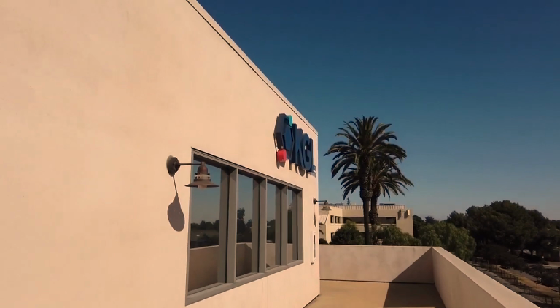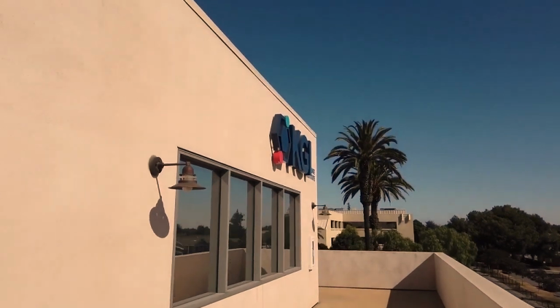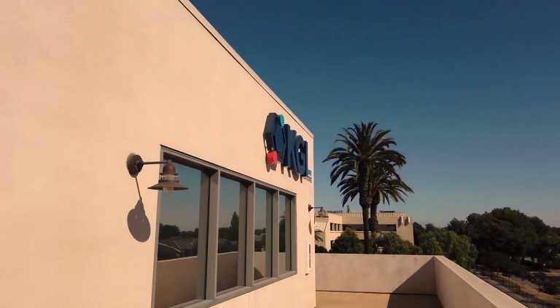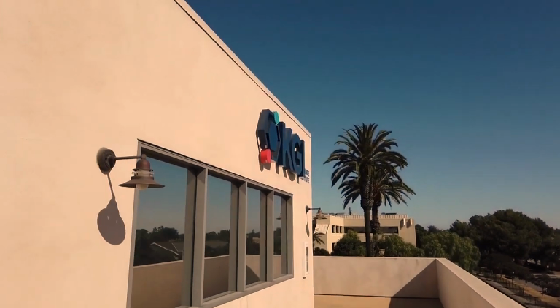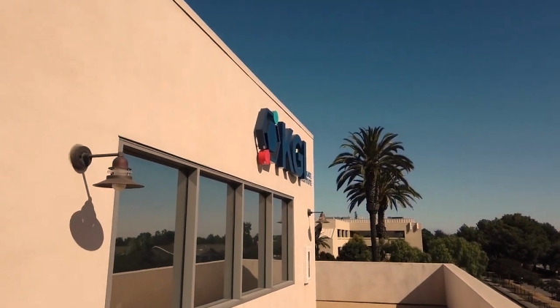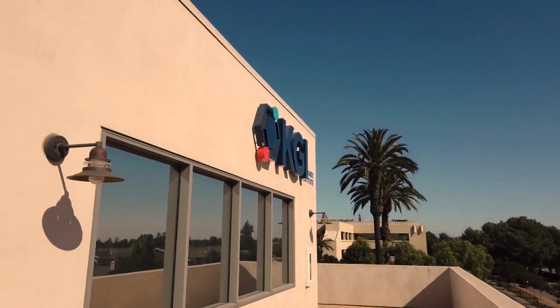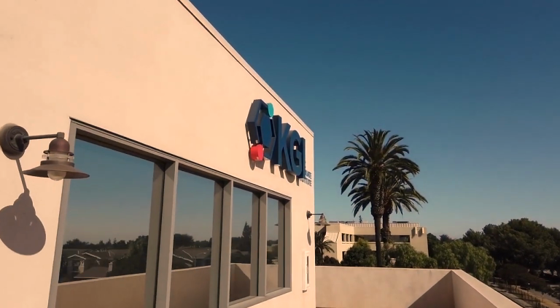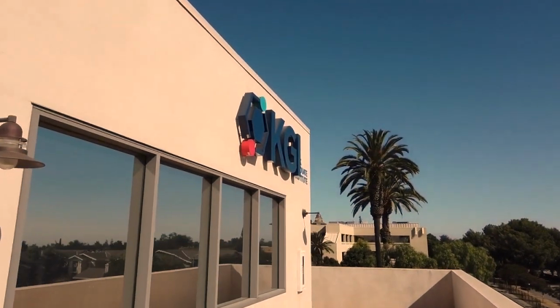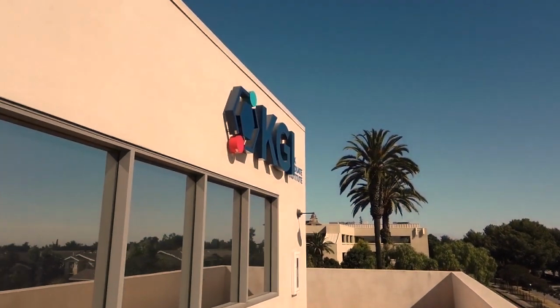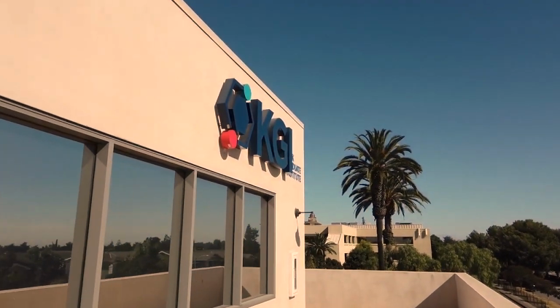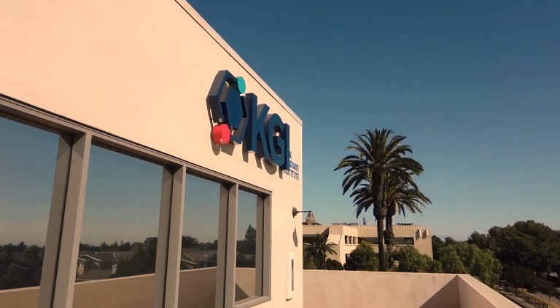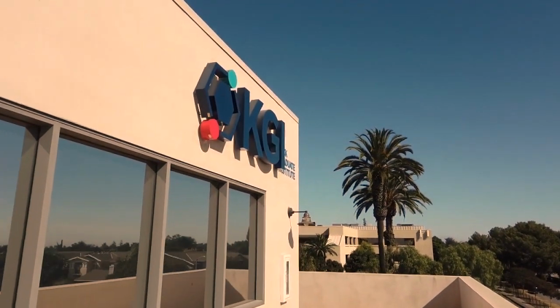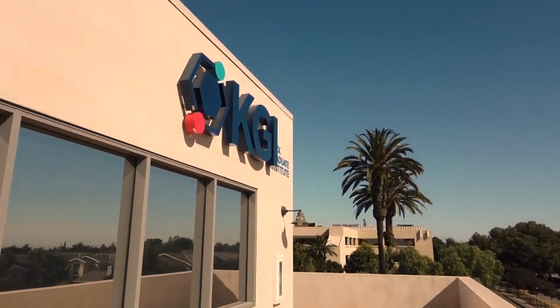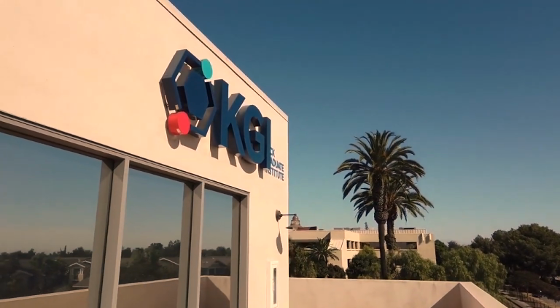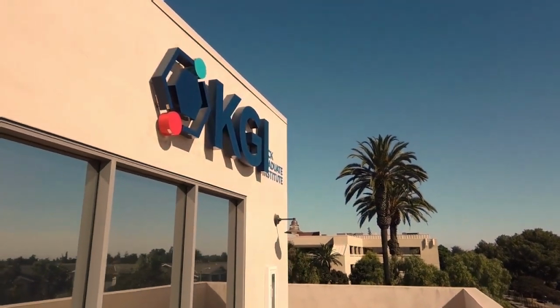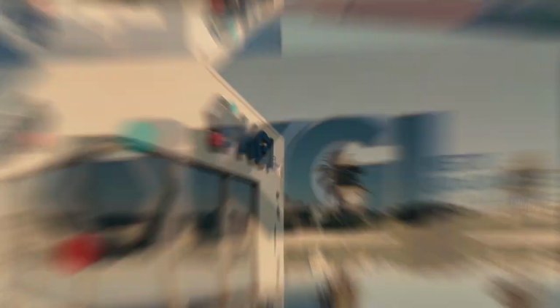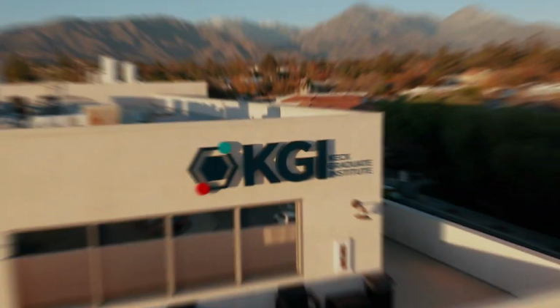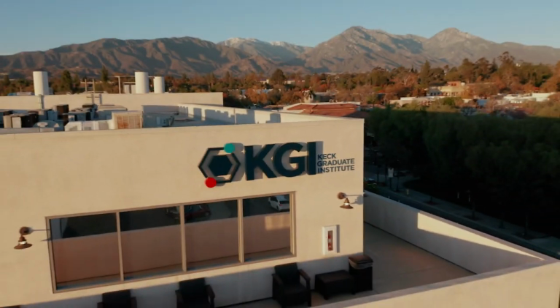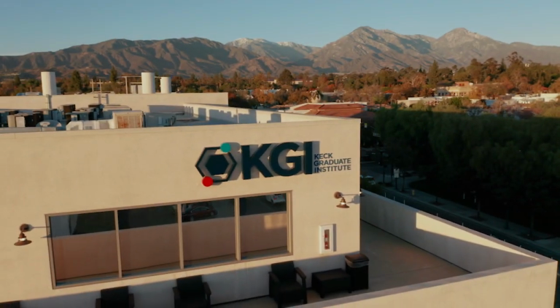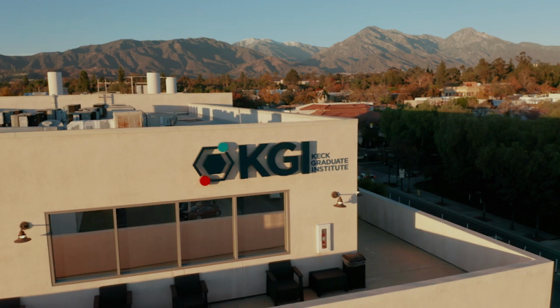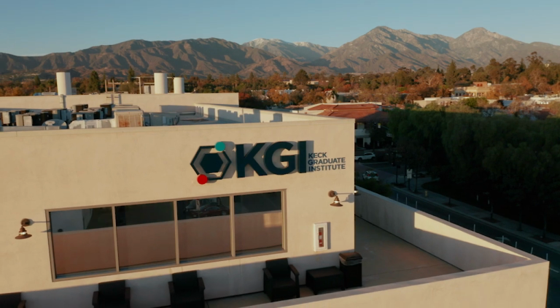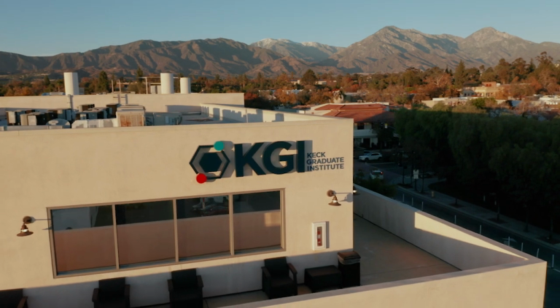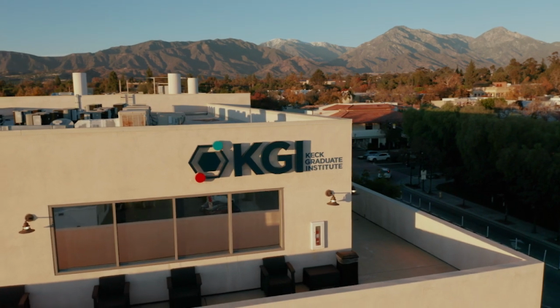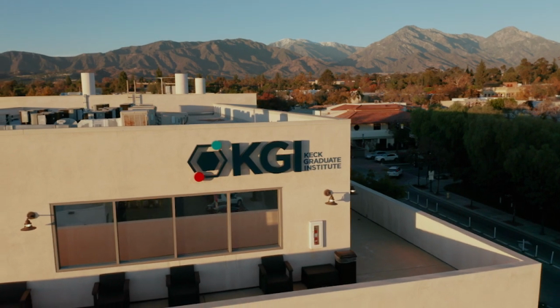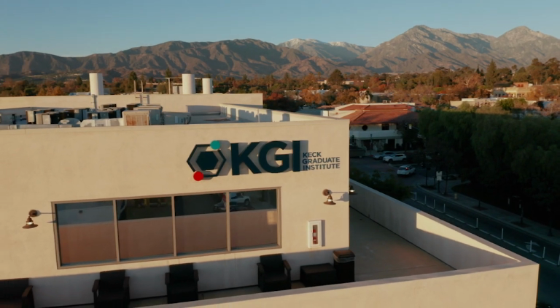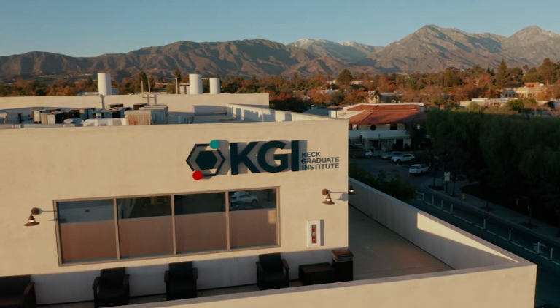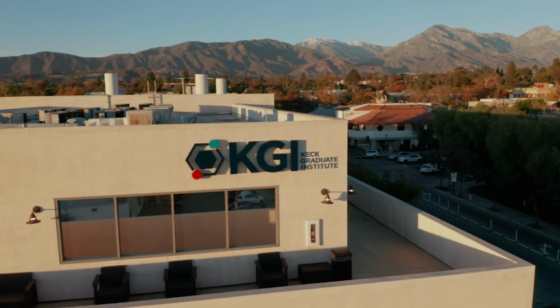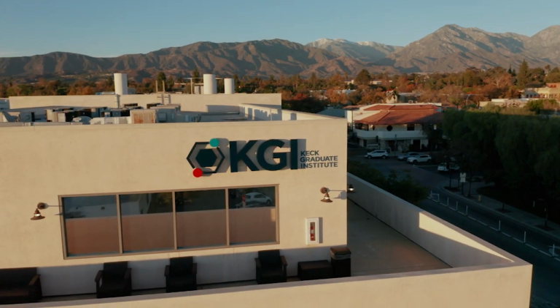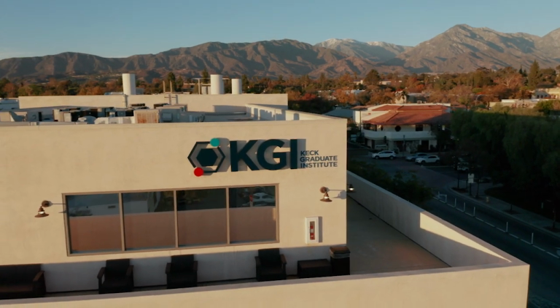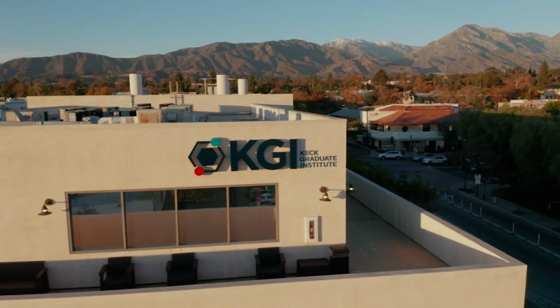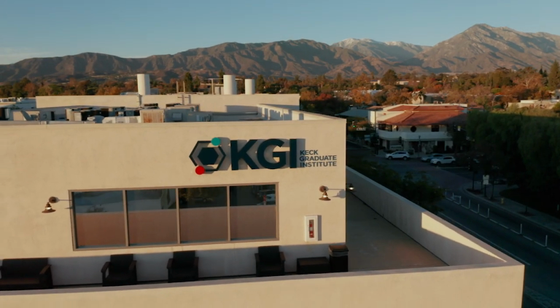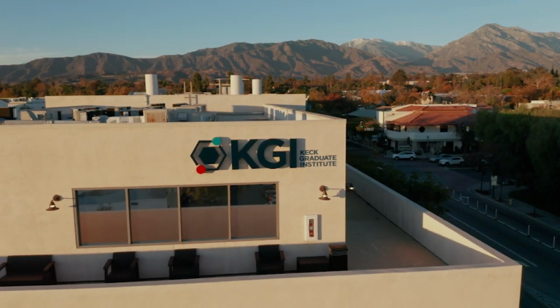Thank you for taking the video tour with me. Please email us at admissions@kgi.edu with any questions.